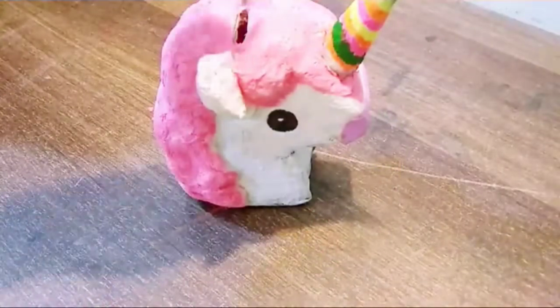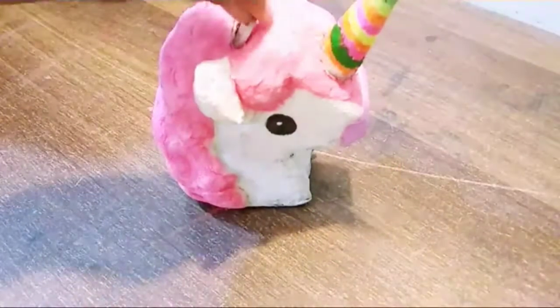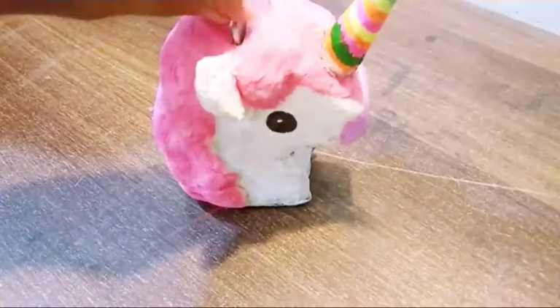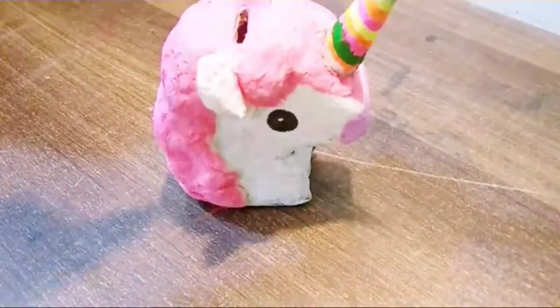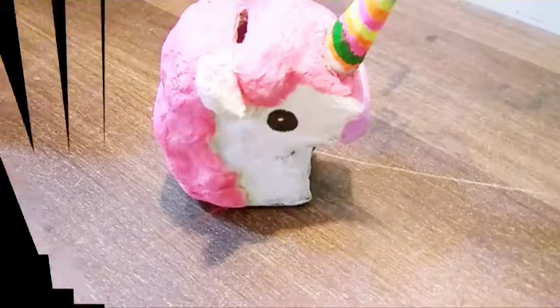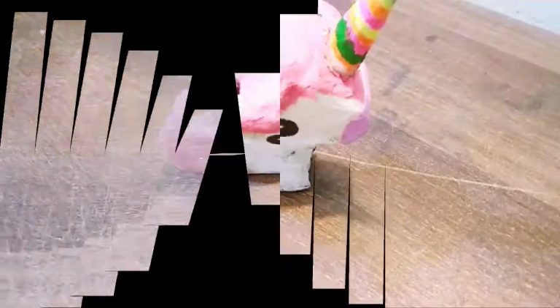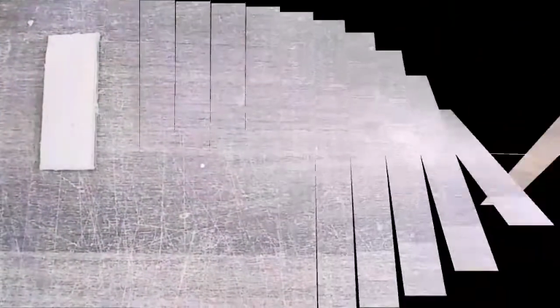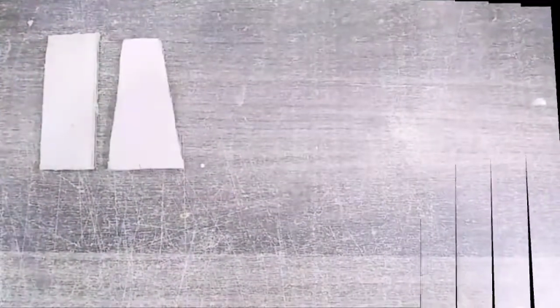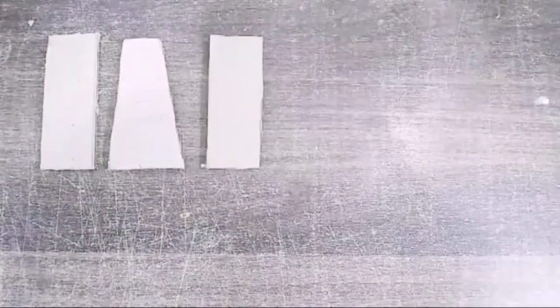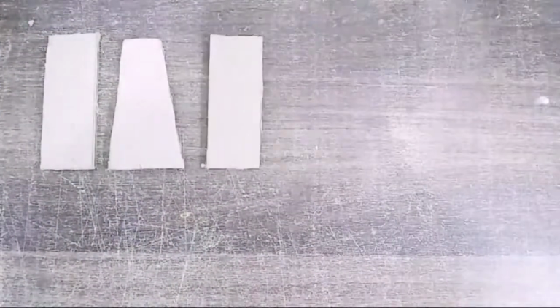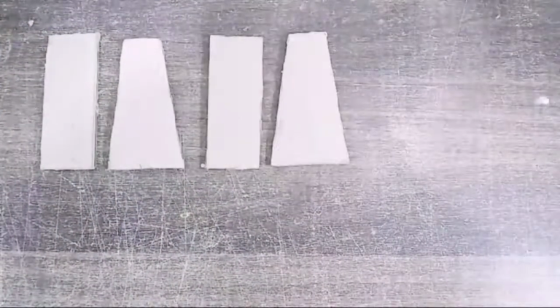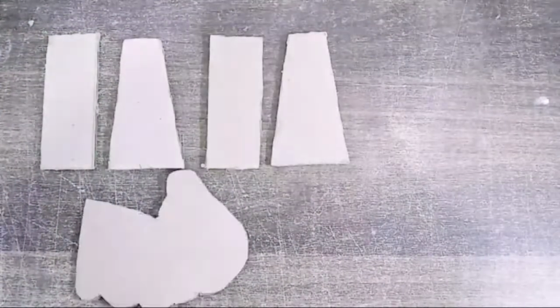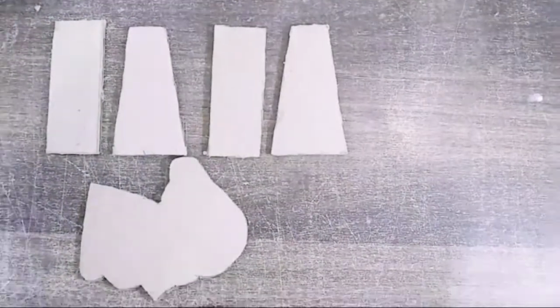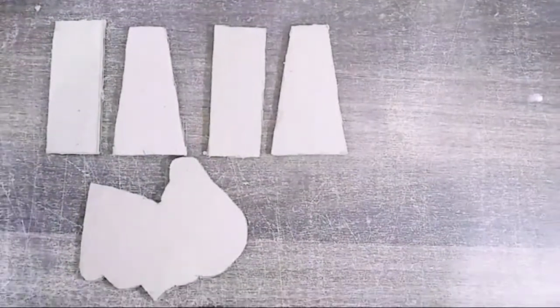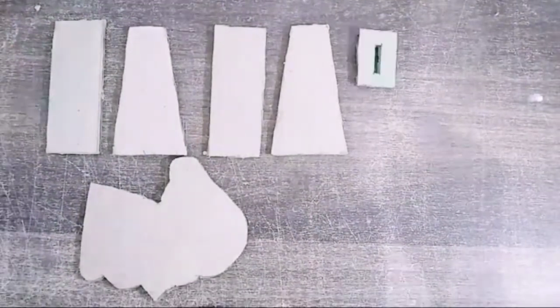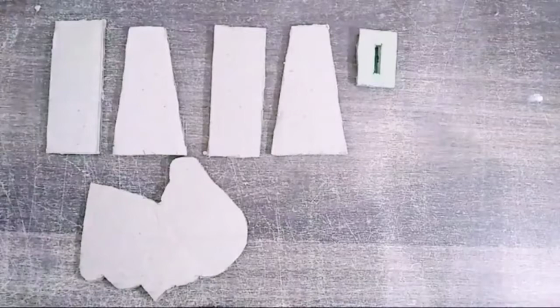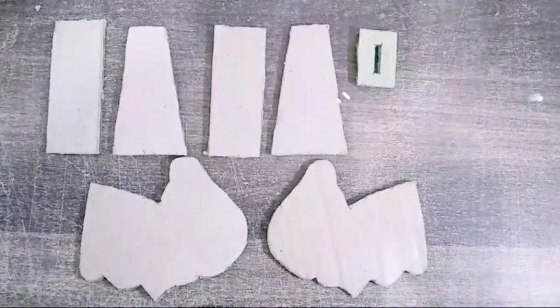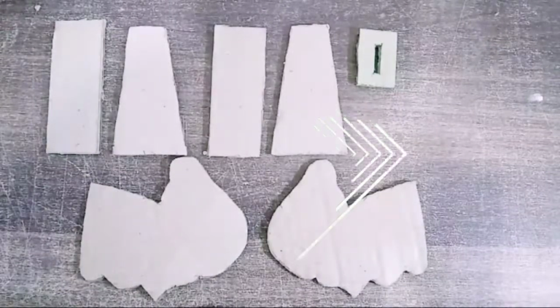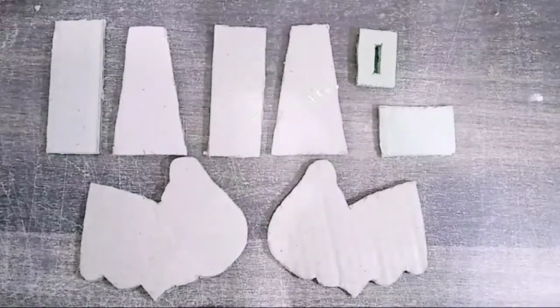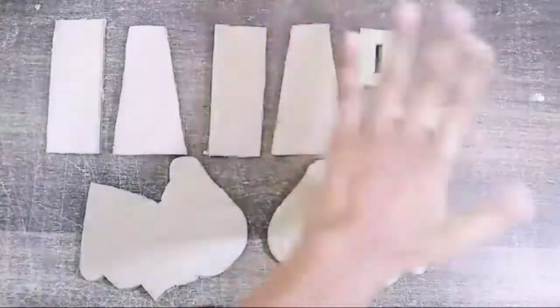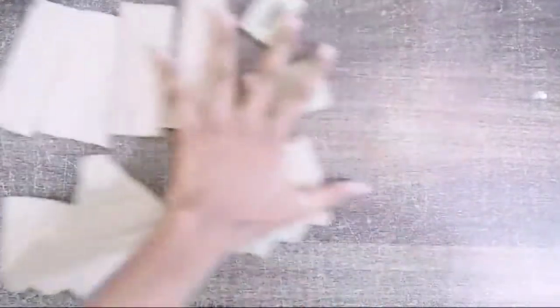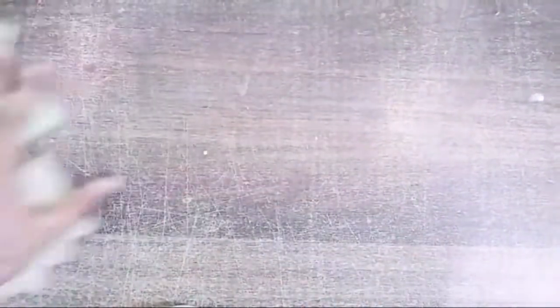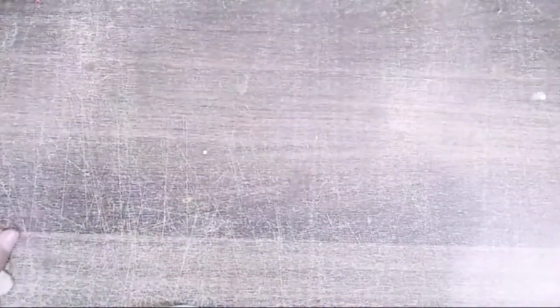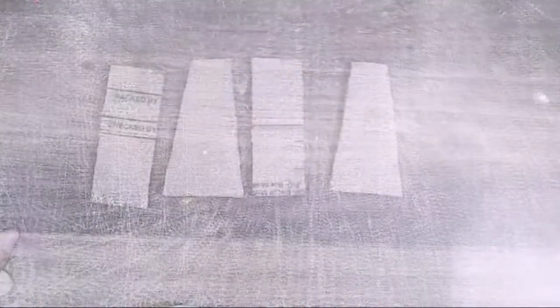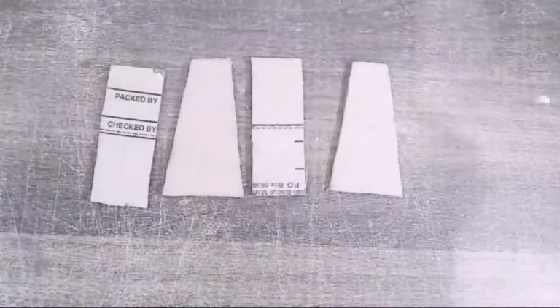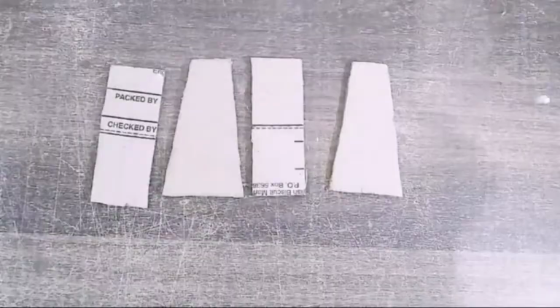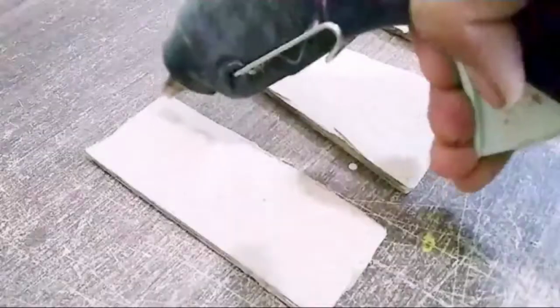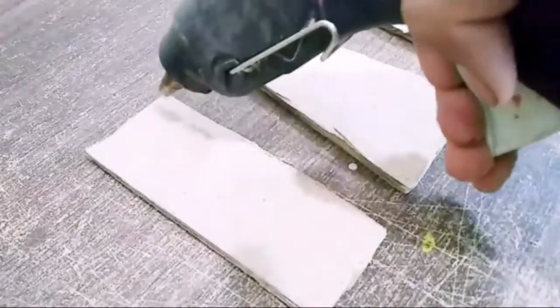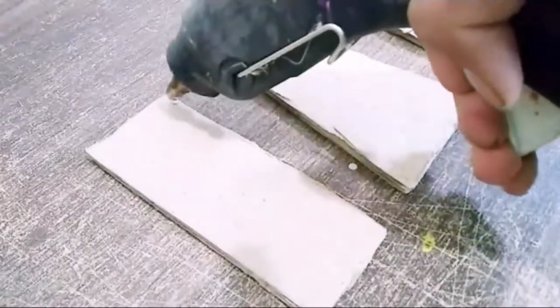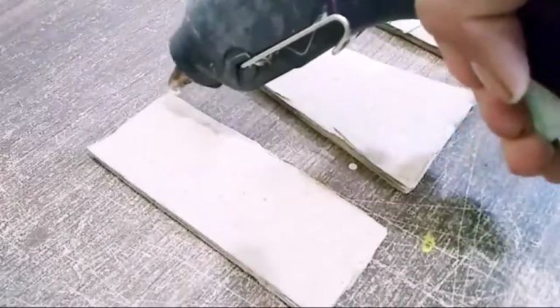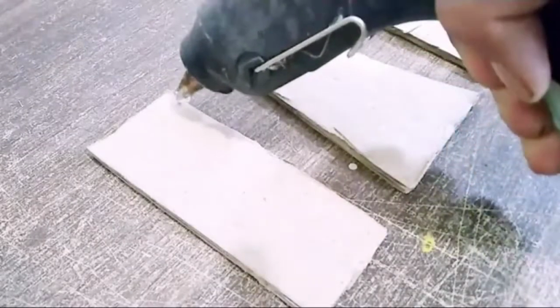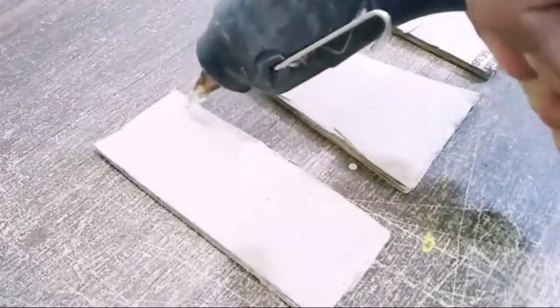Without any further ado, let's get started making it. For making this, you guys are going to need all these cardboard pieces. I haven't shown the measurements, so if you guys want to know the measurements, tell me in the comment box and I will definitely tell you all the measurements.